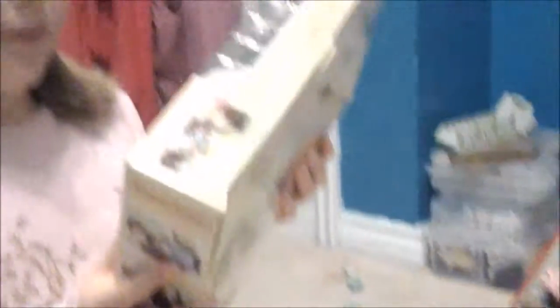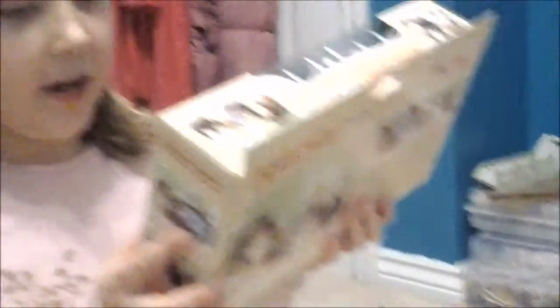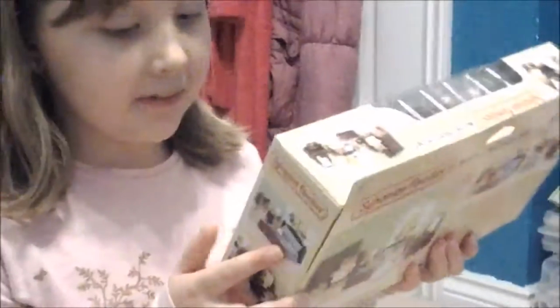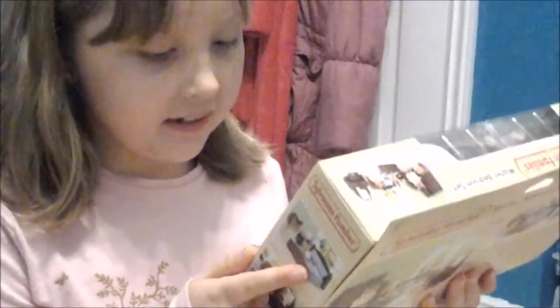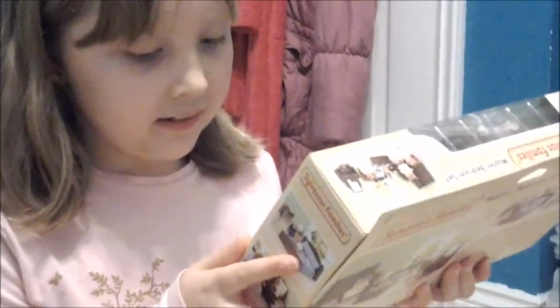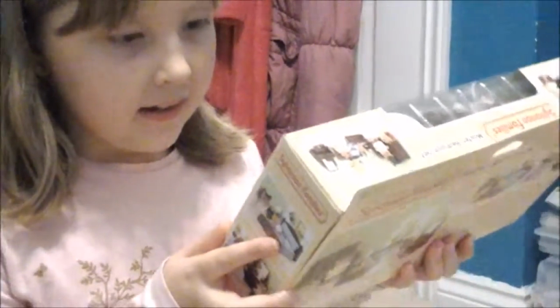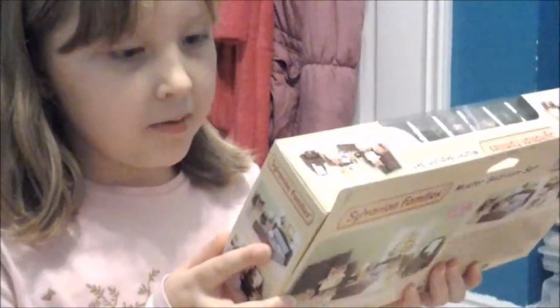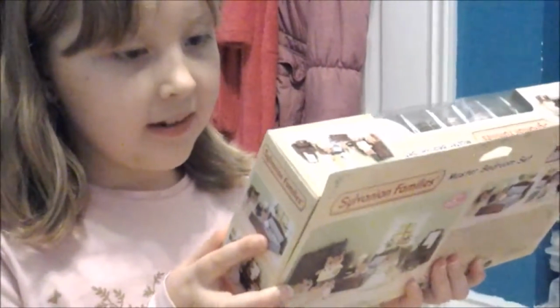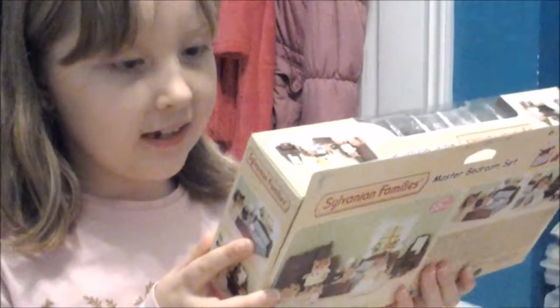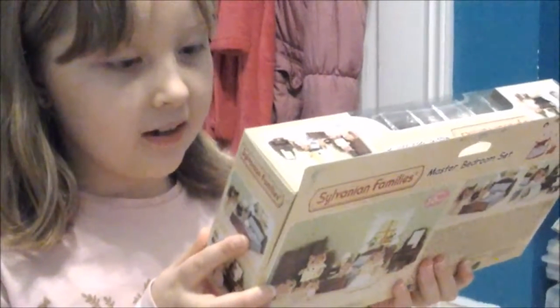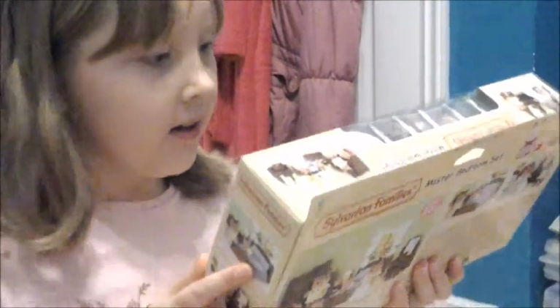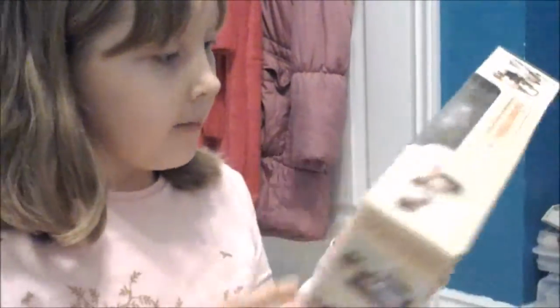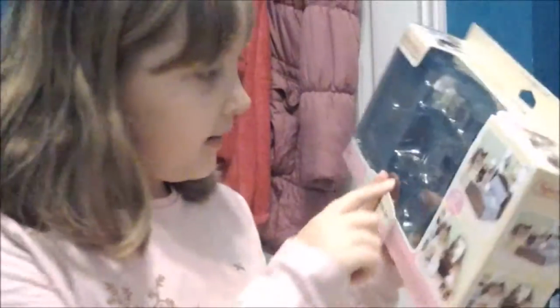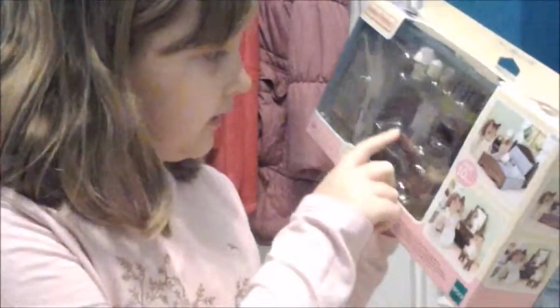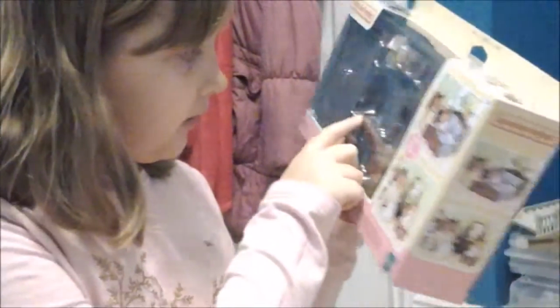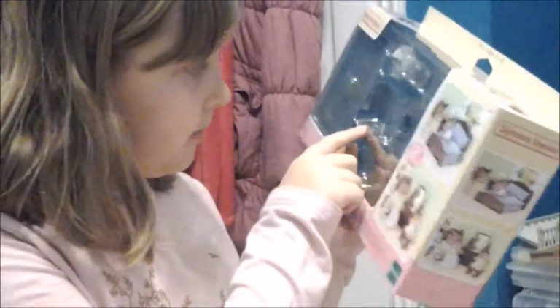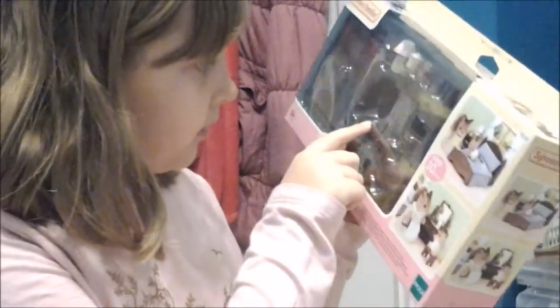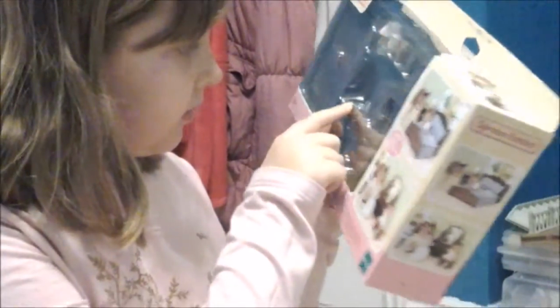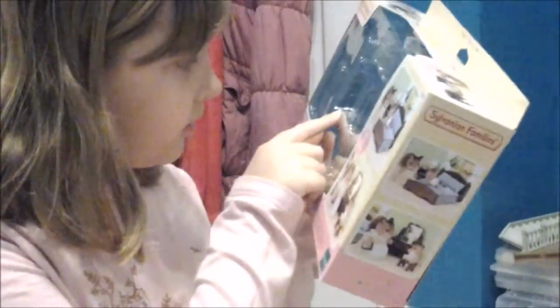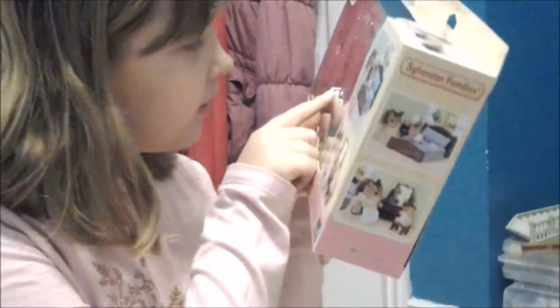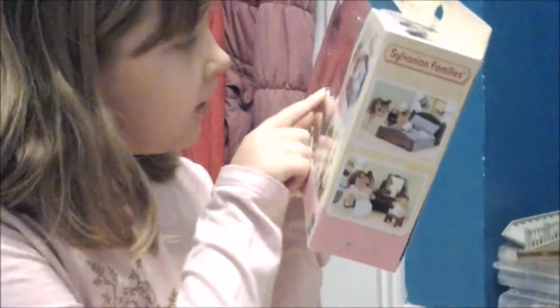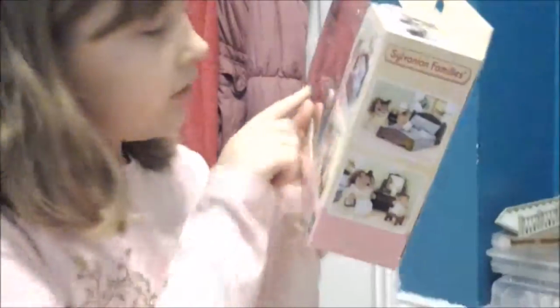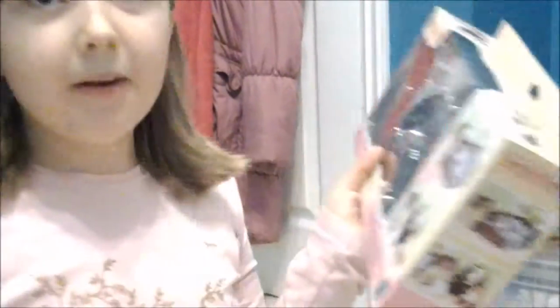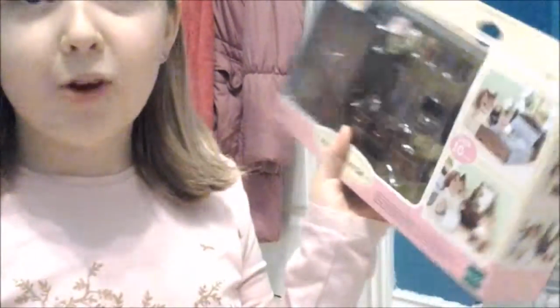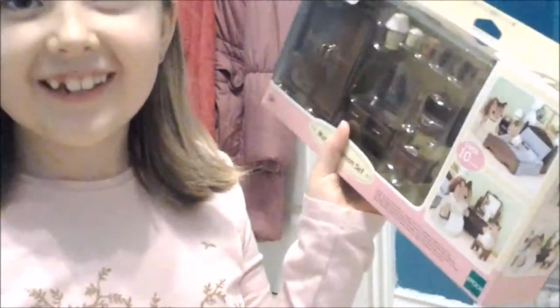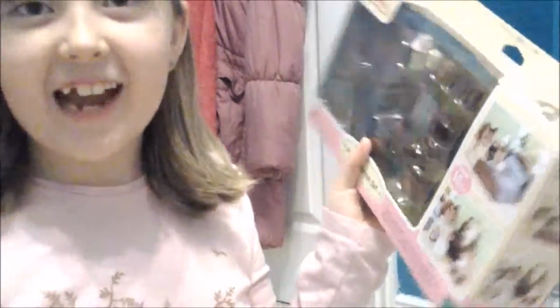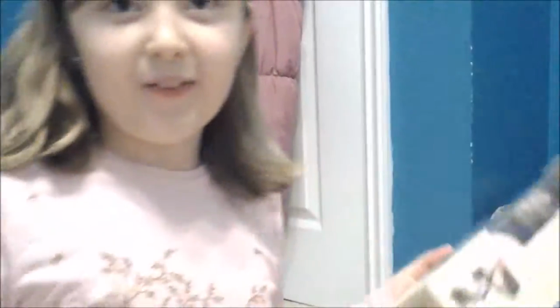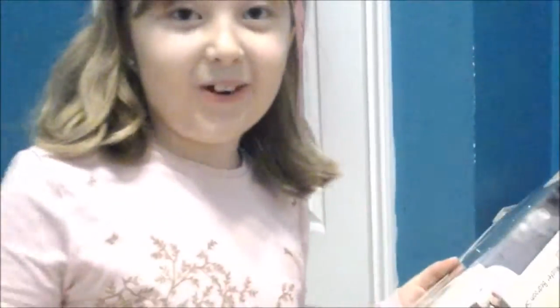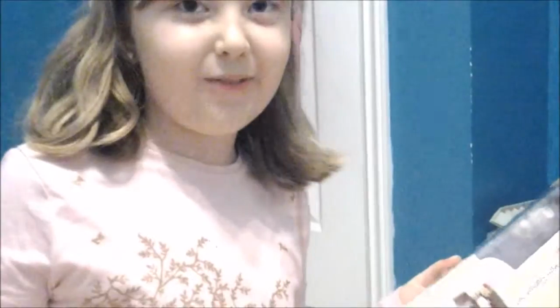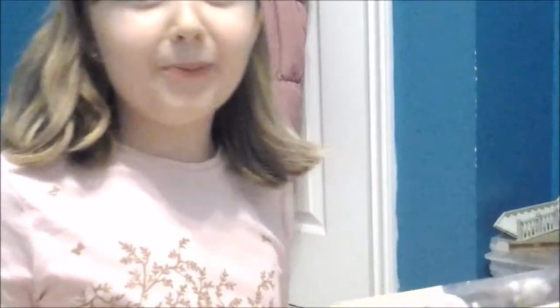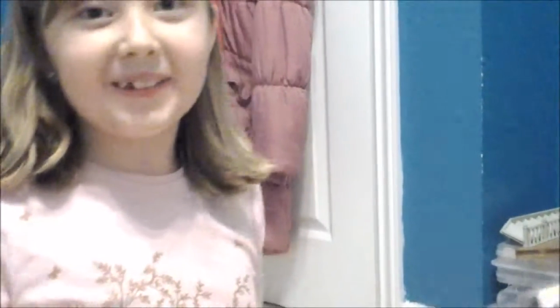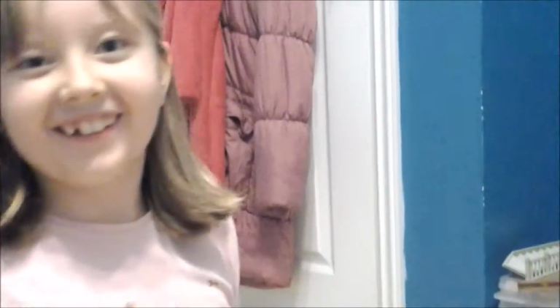It comes with a couple of stickers — I can't remember where the stickers go, but there are stickers on the mirror. This has got a wardrobe as well. I'm trying to rope apart the sticker.